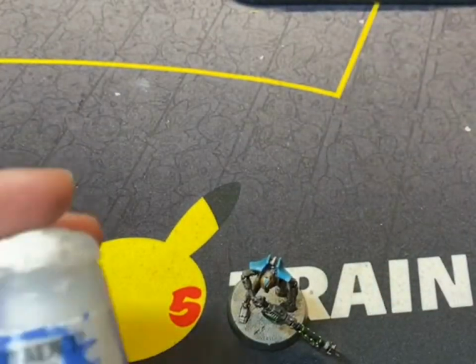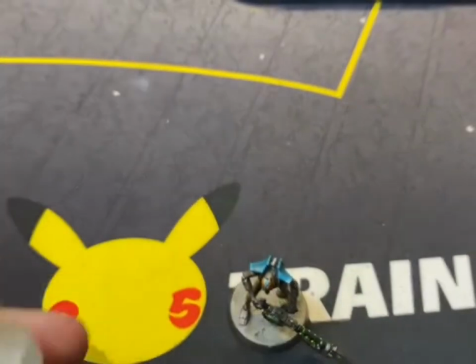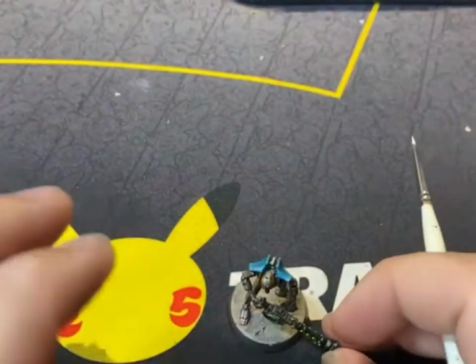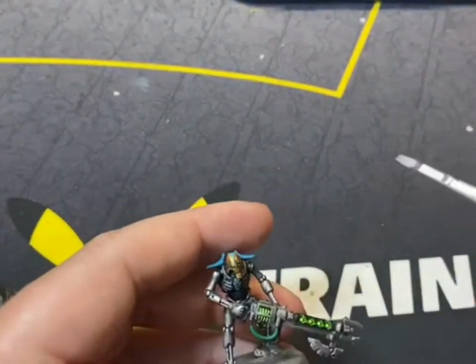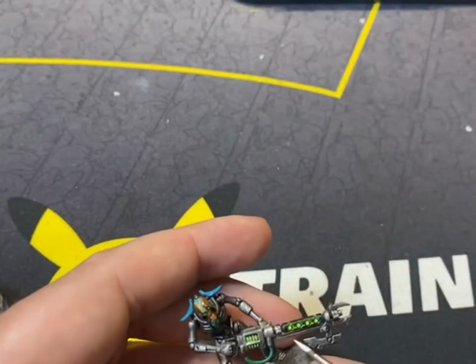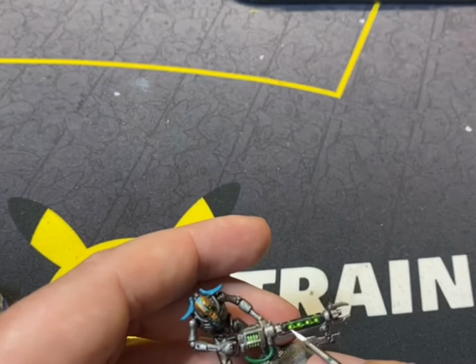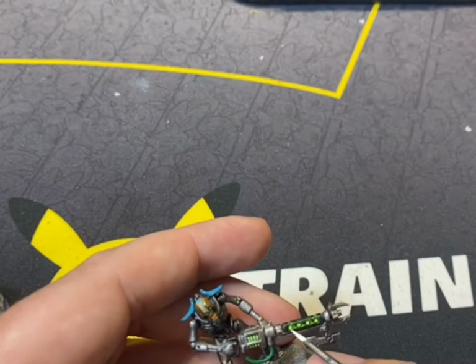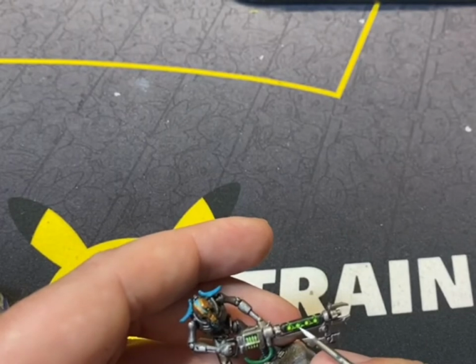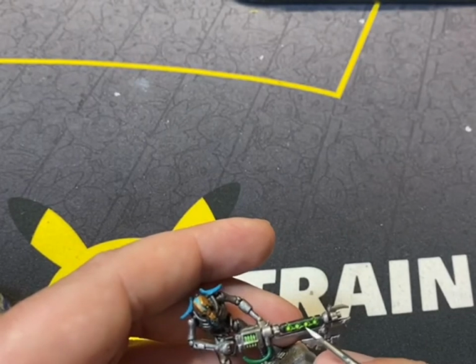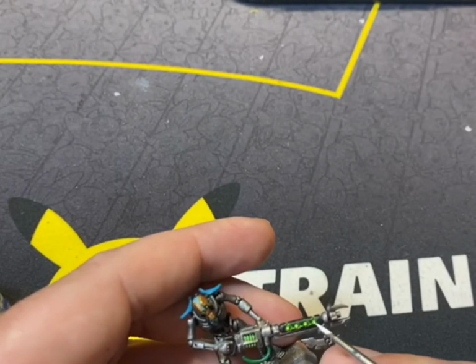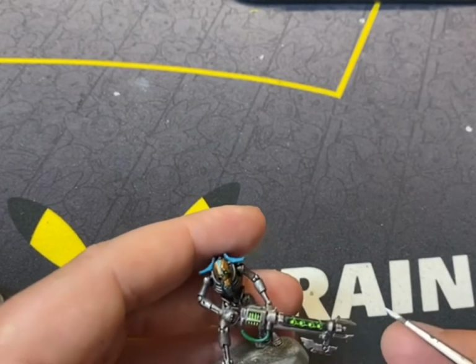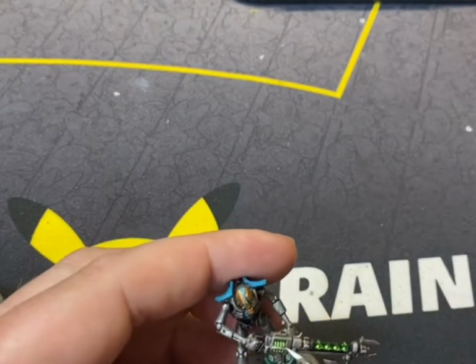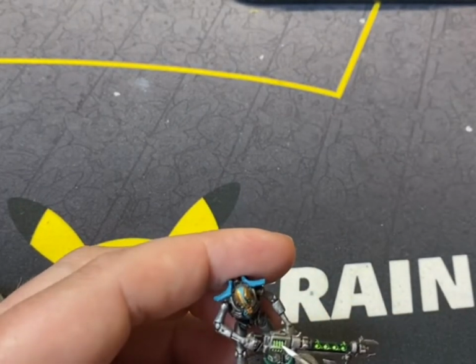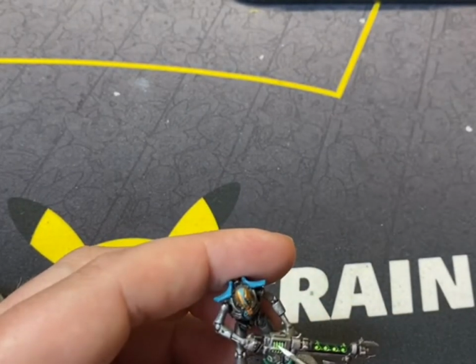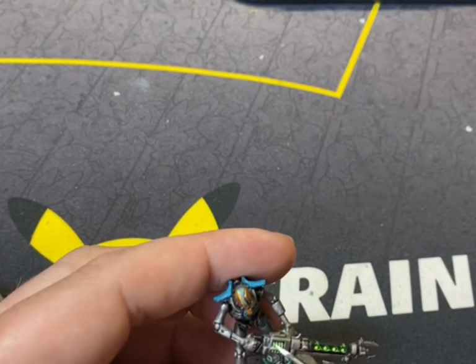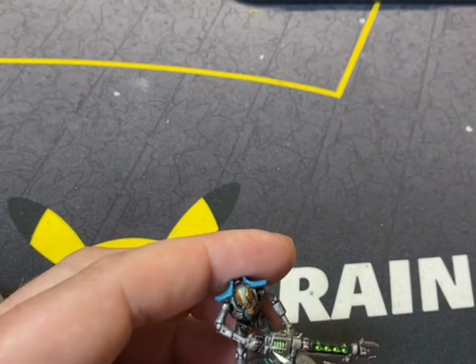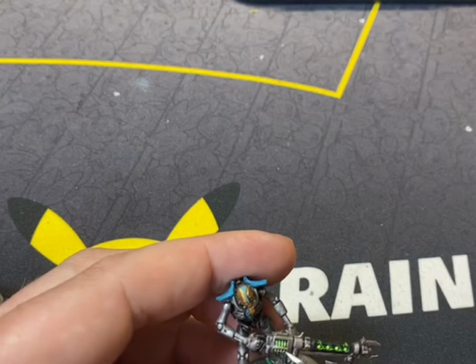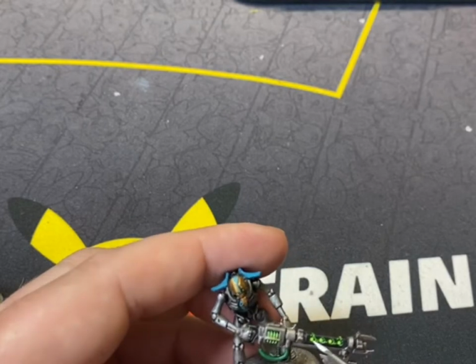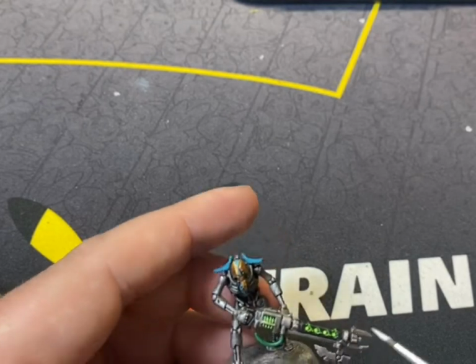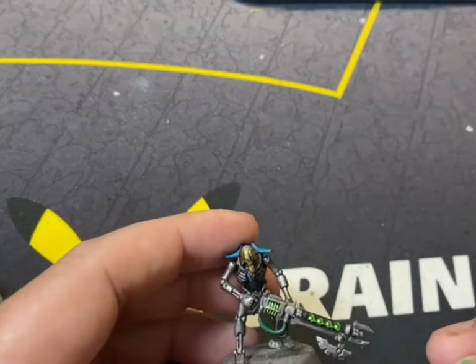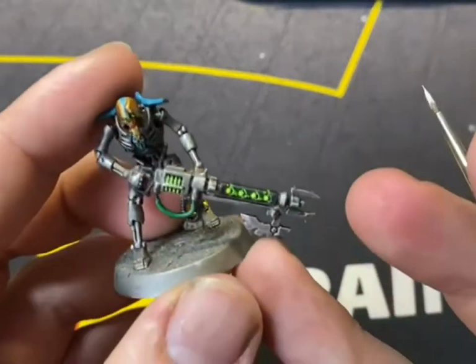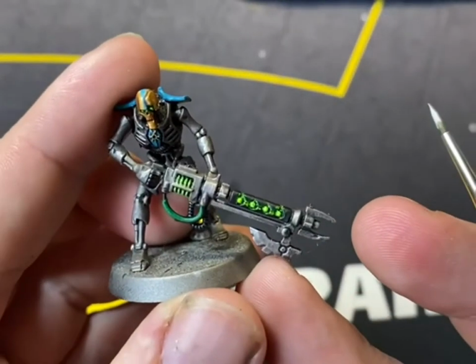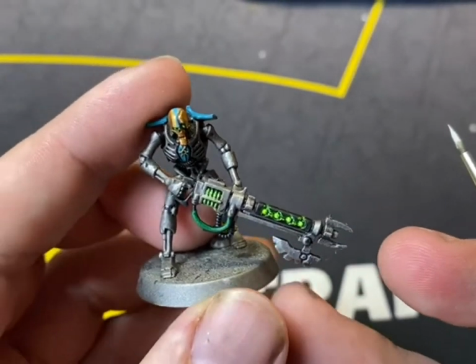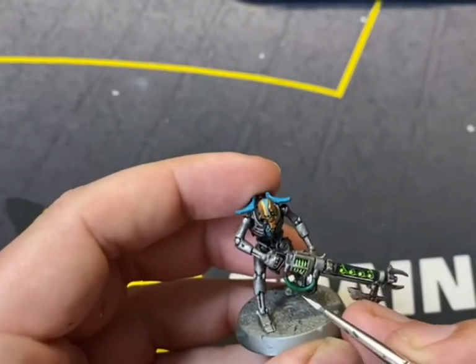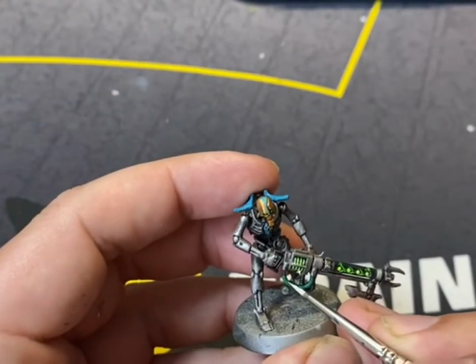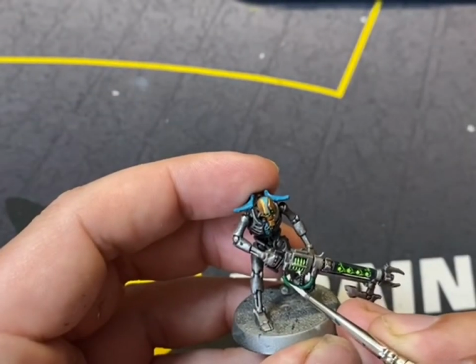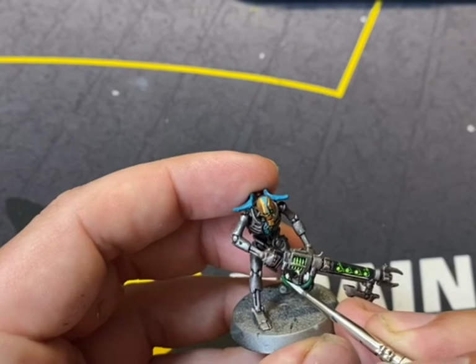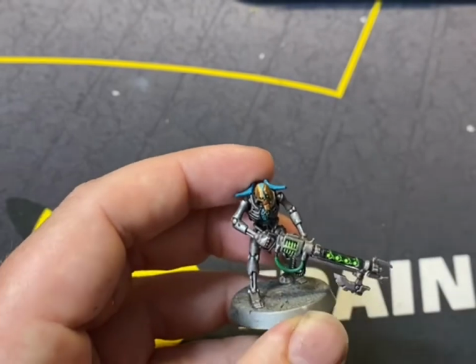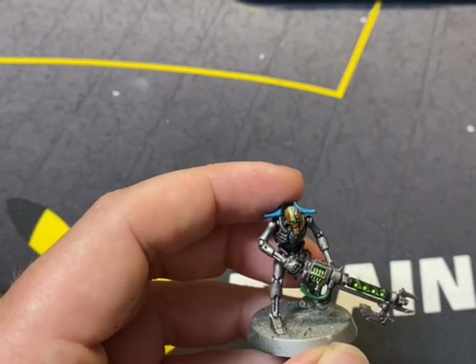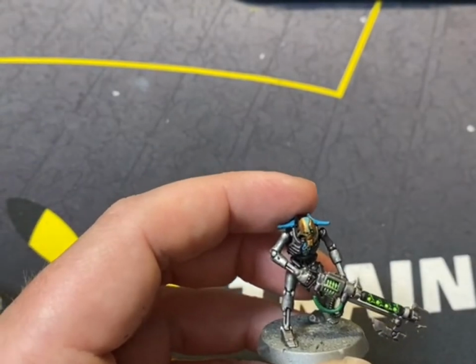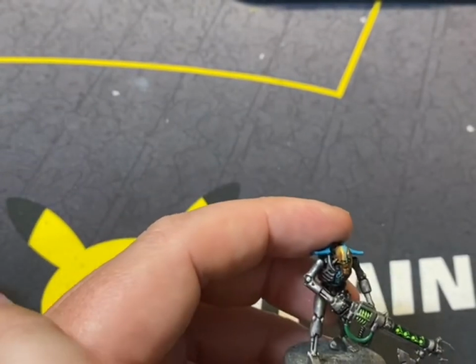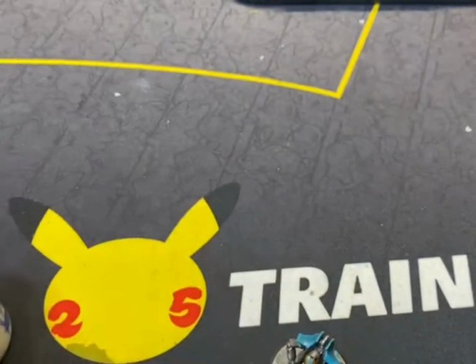On the last part of the green, we're going to highlight with White Scar. It only needs a little tiny dot on all the little orbs and the energy particles and also on the wire. Thin it down a bit just so it can go on the wire — you only need a little dot in each section.